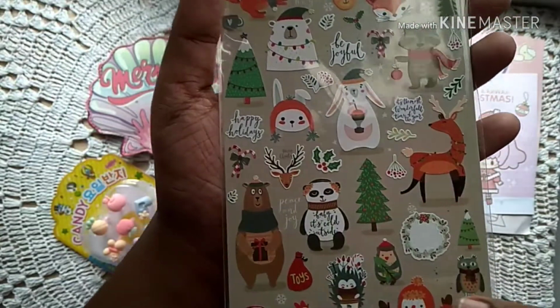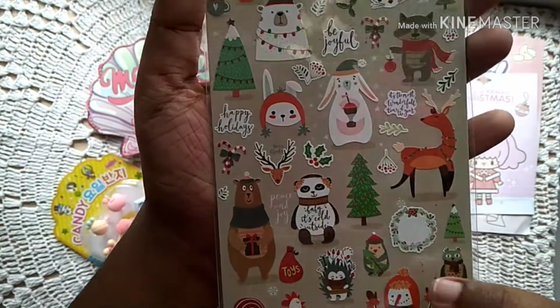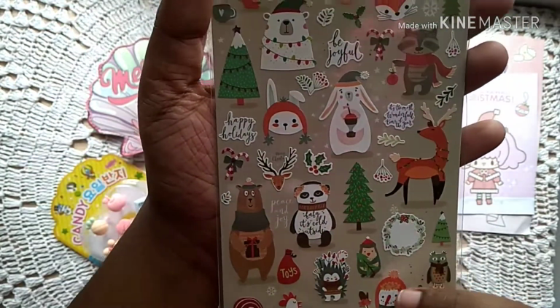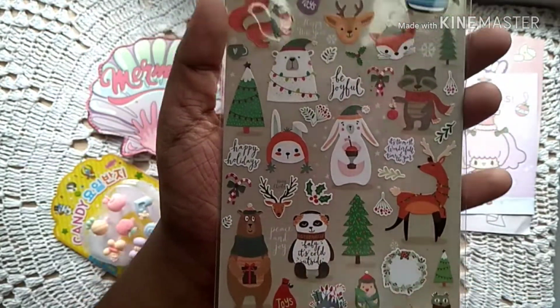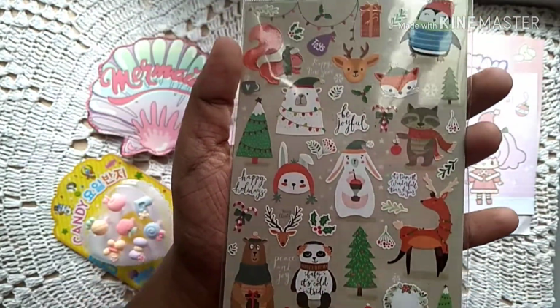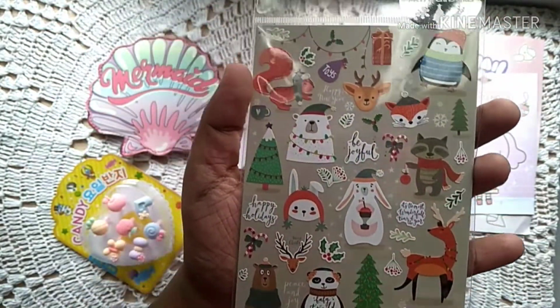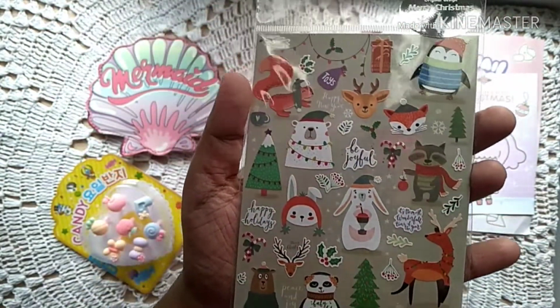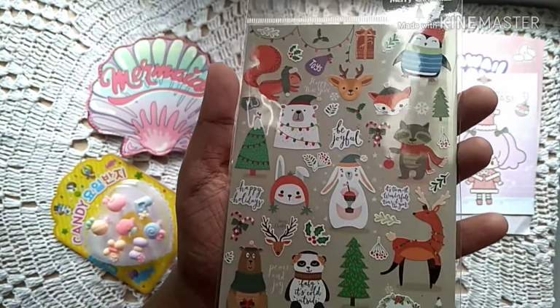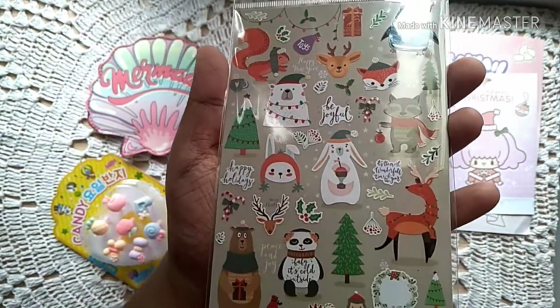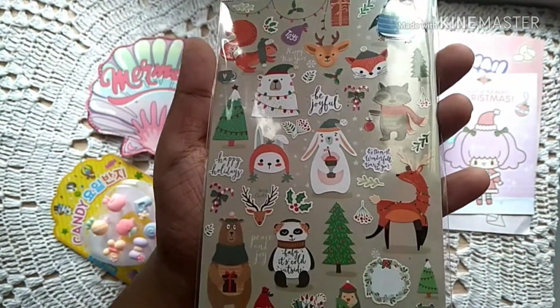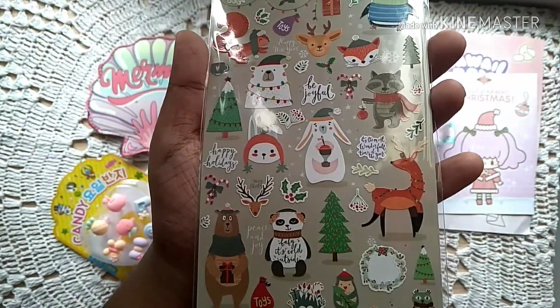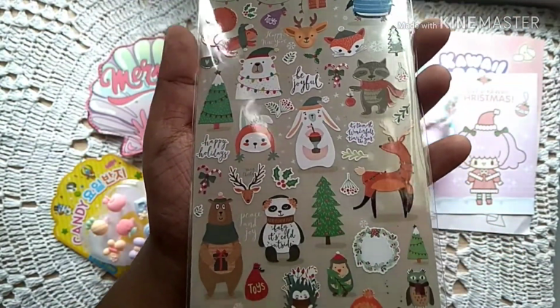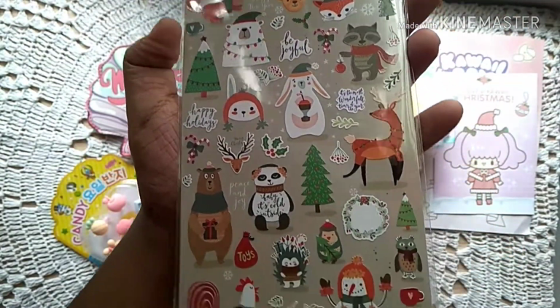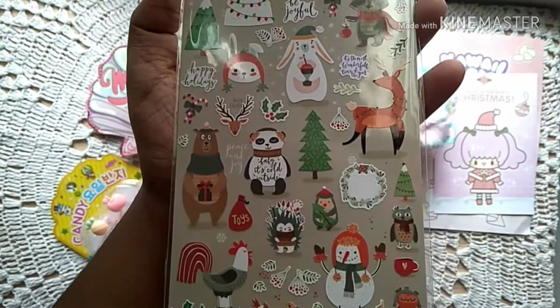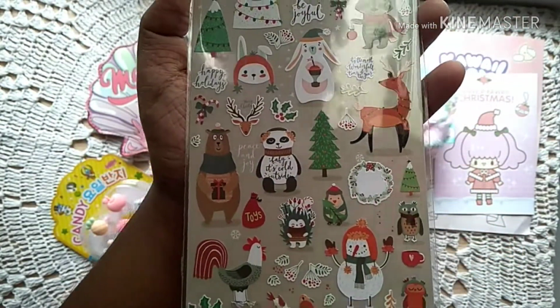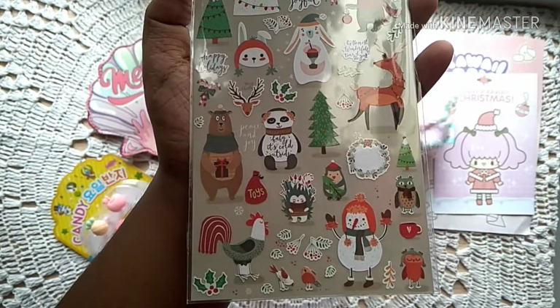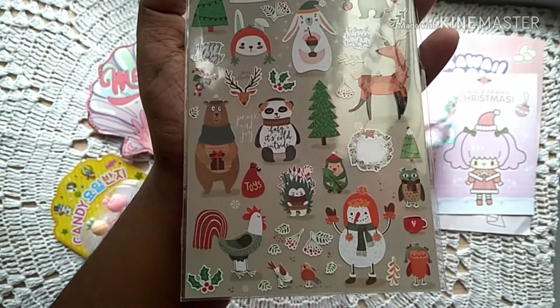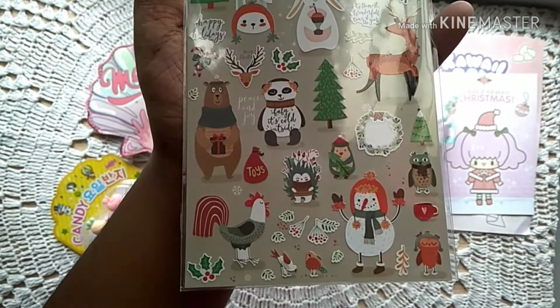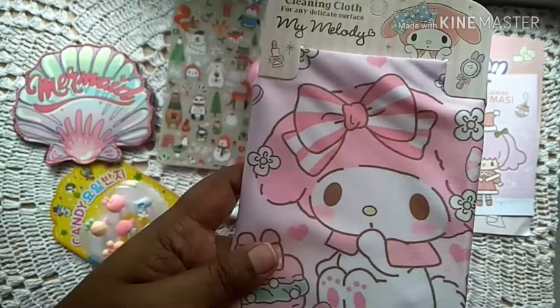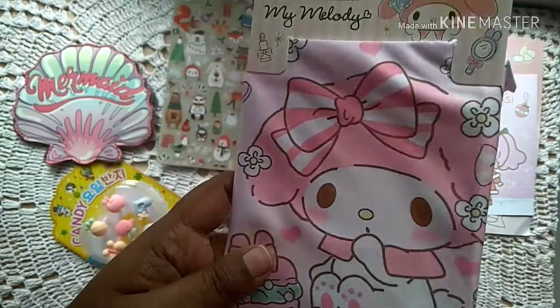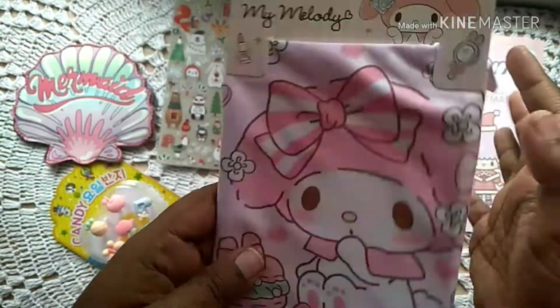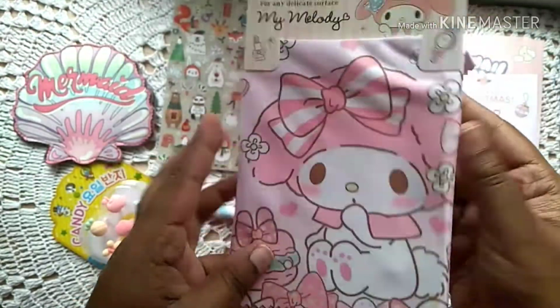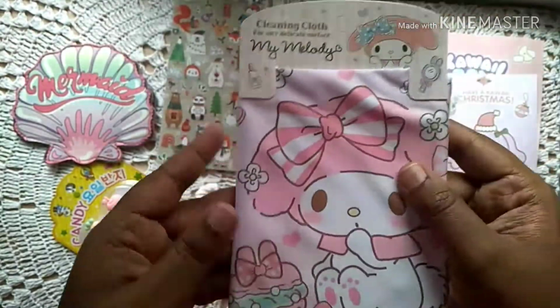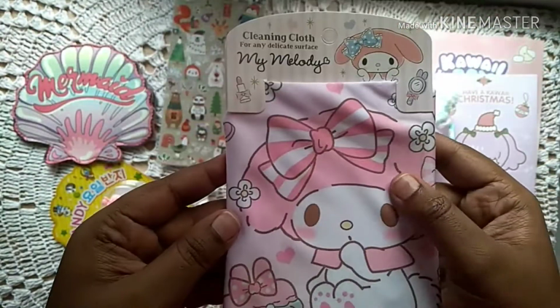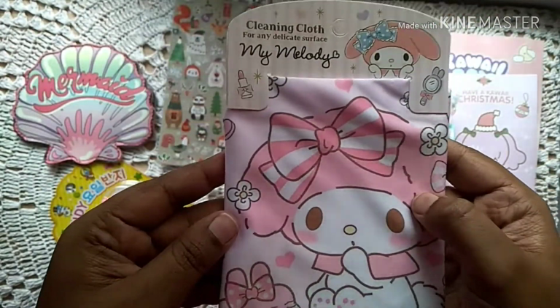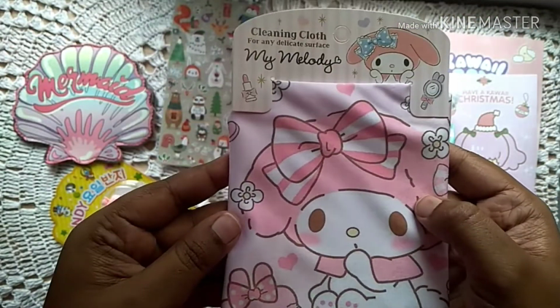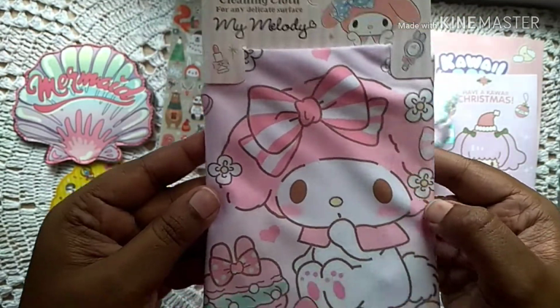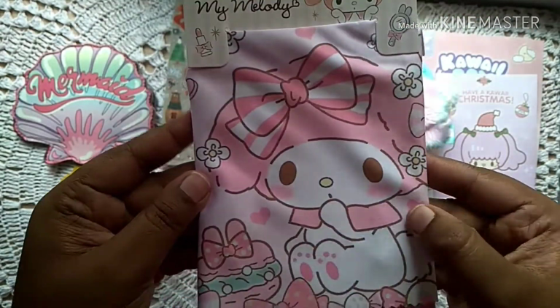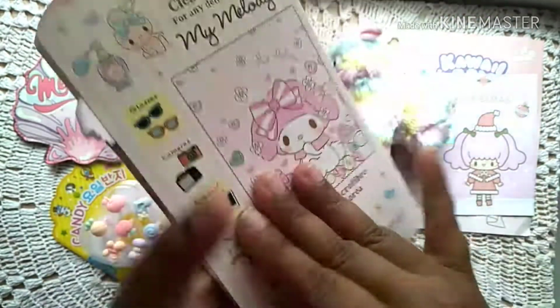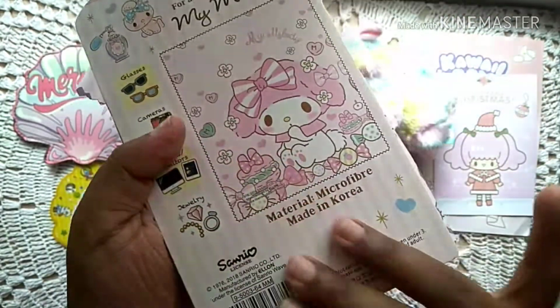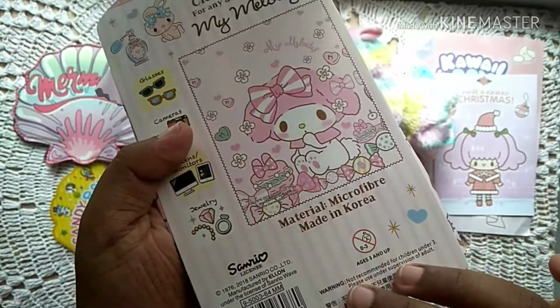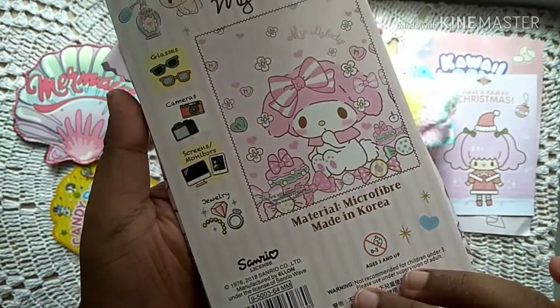In the stationery section, we've got this very pretty Christmas-themed sticker sheet. All these stickers look very pretty and unique — this is how they look.